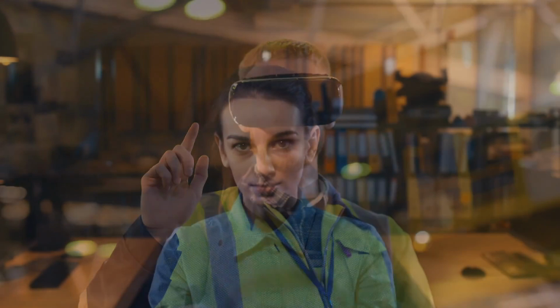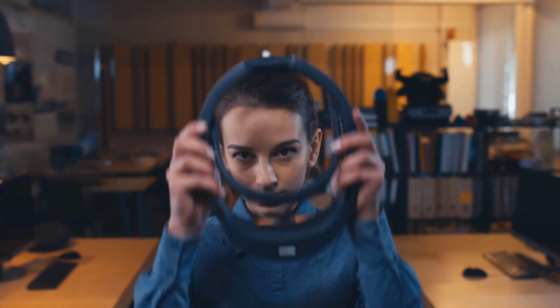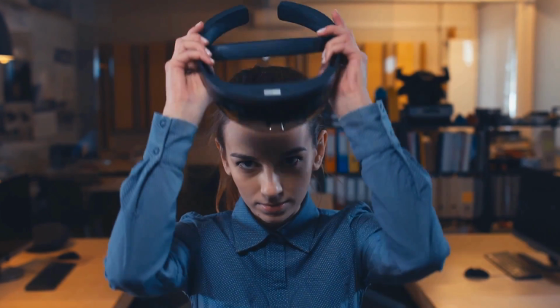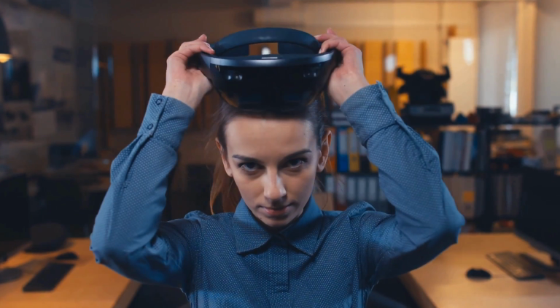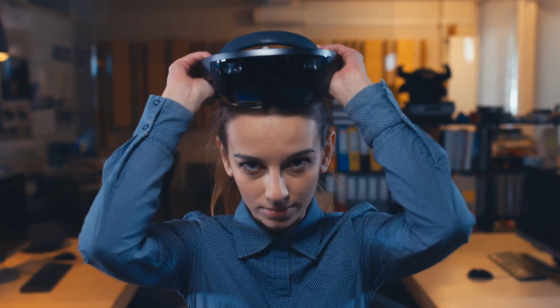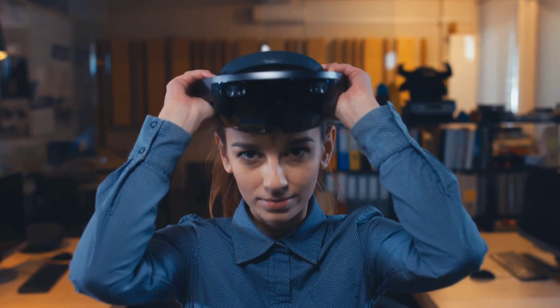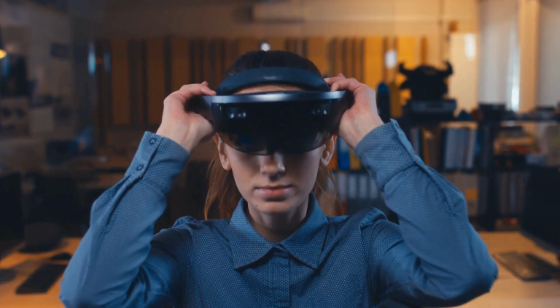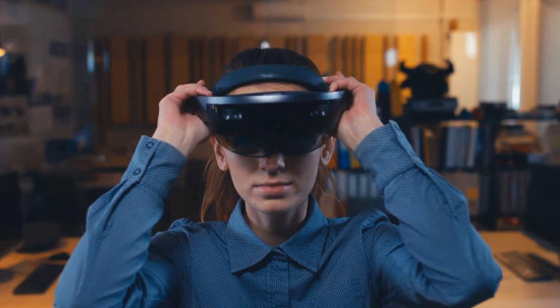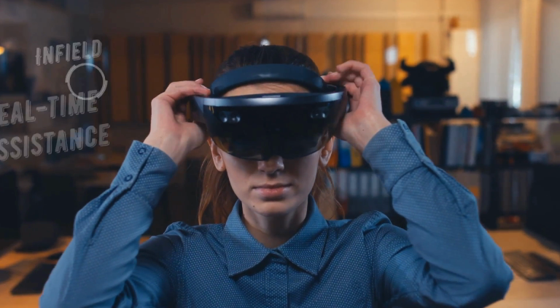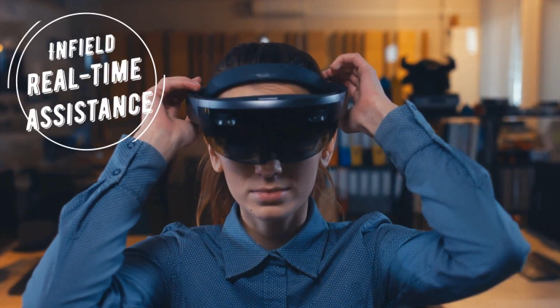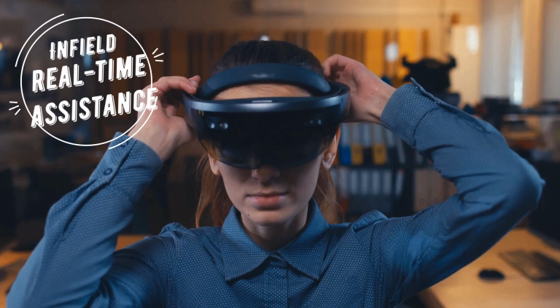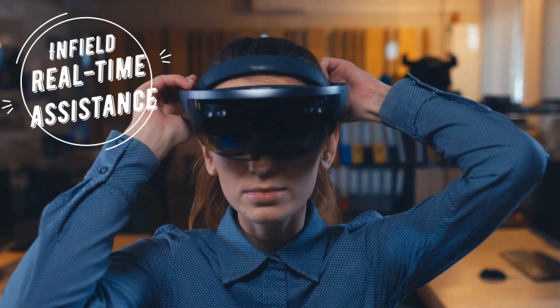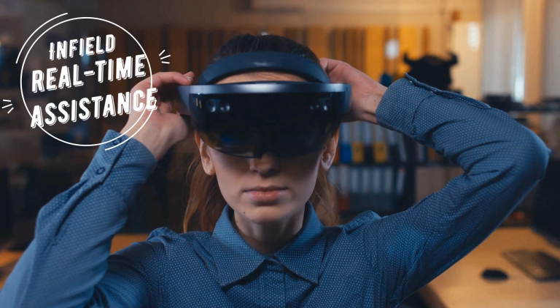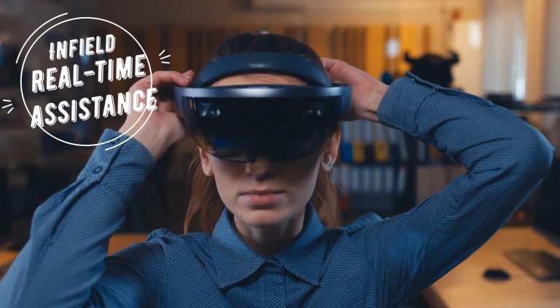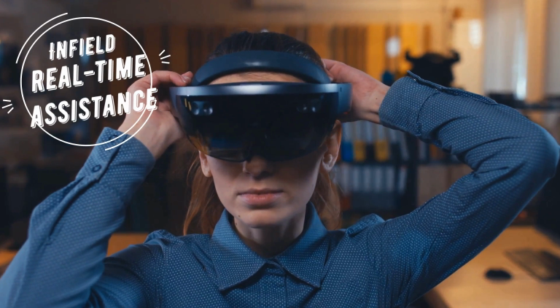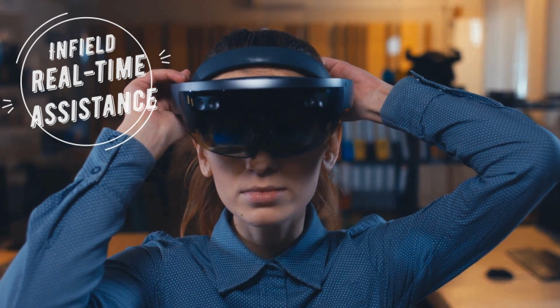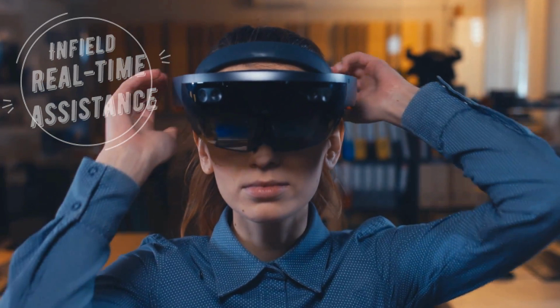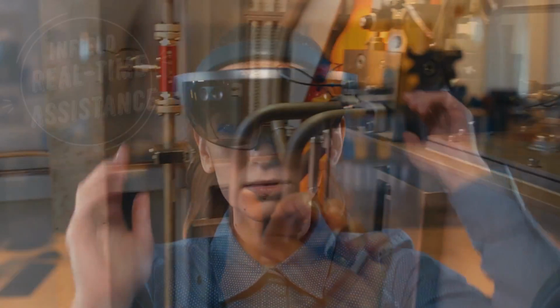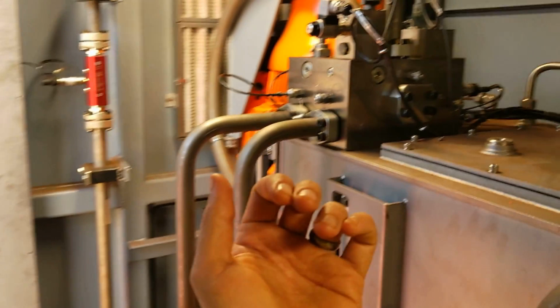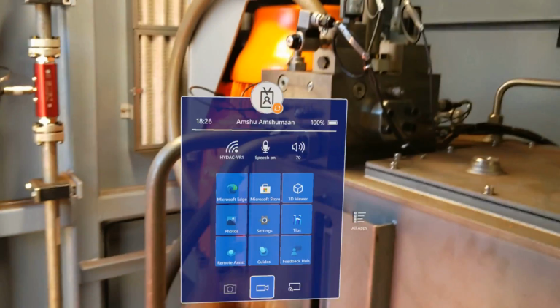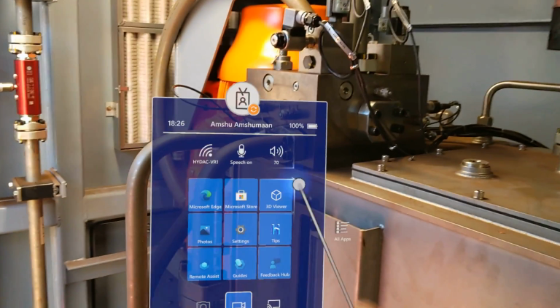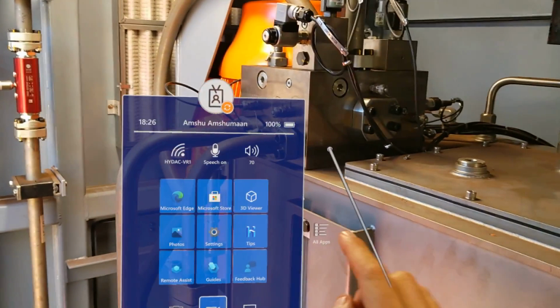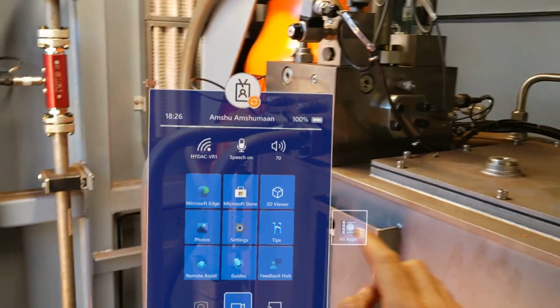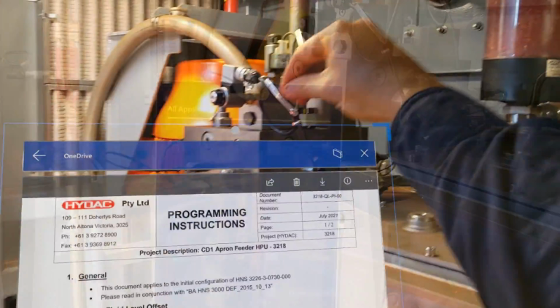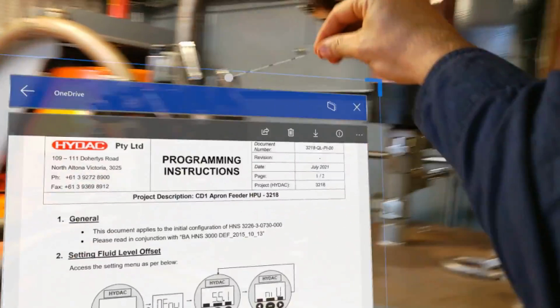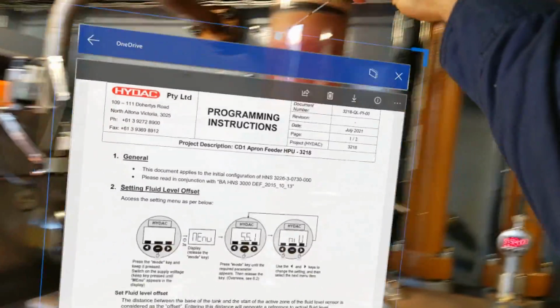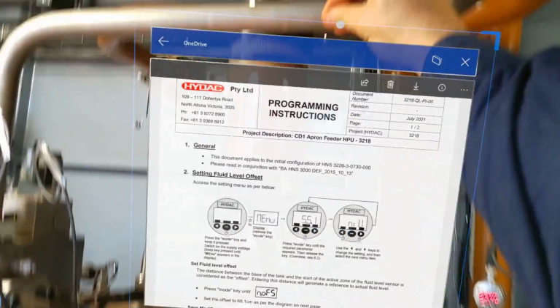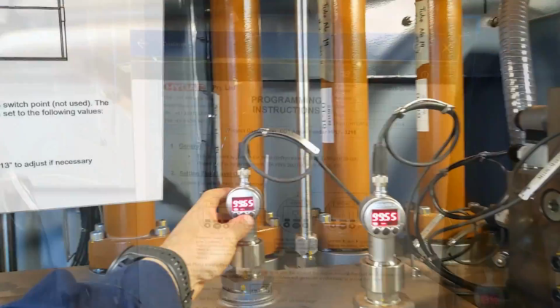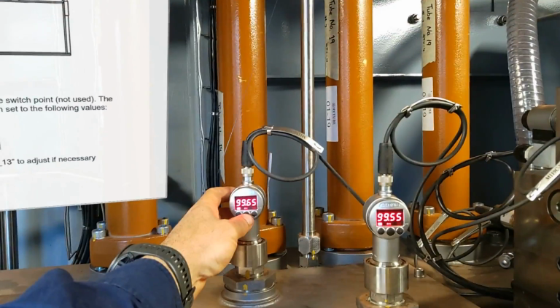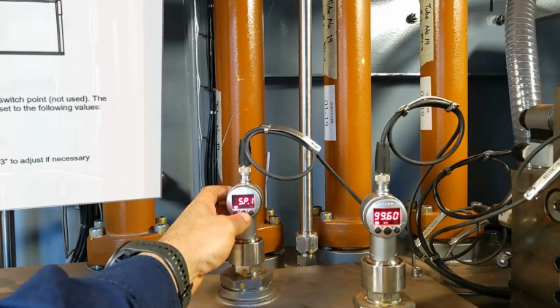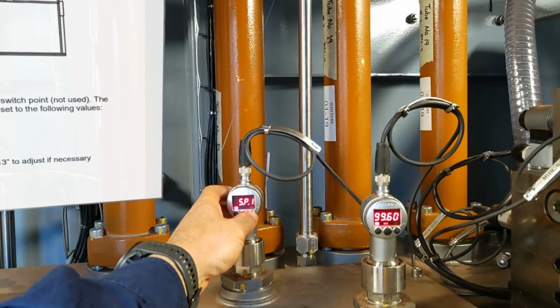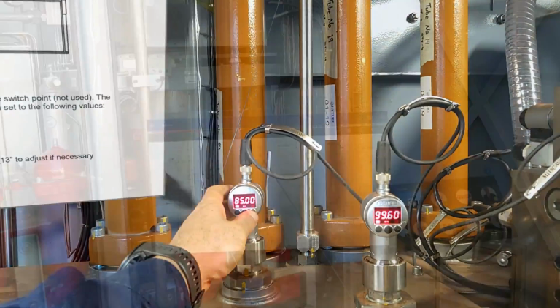Now, by using the augmented reality headsets, technicians have real-time assistance when working in the field. All the exploded views, schematics, guides, videos and safety instructions travel with them as on-demand assistance.